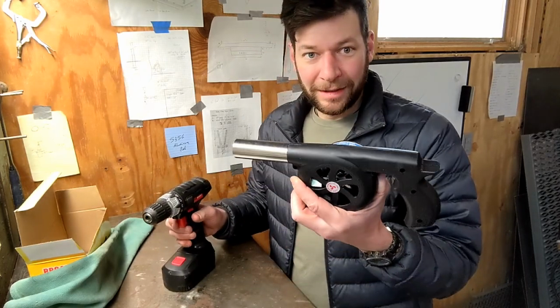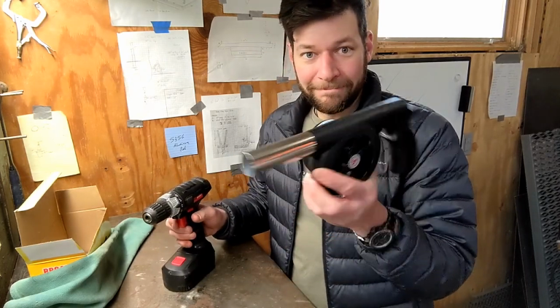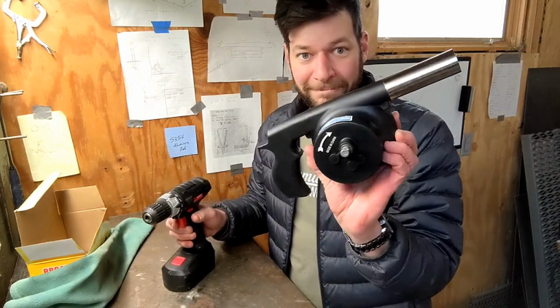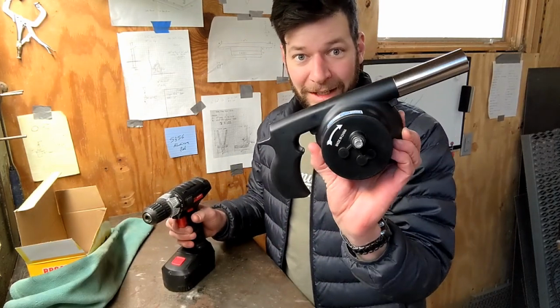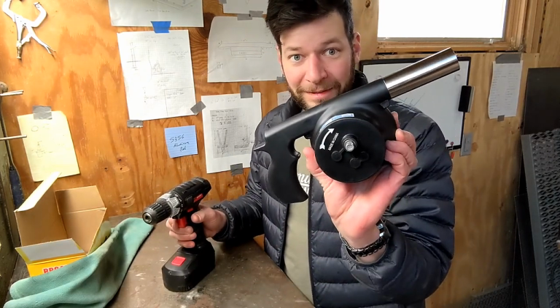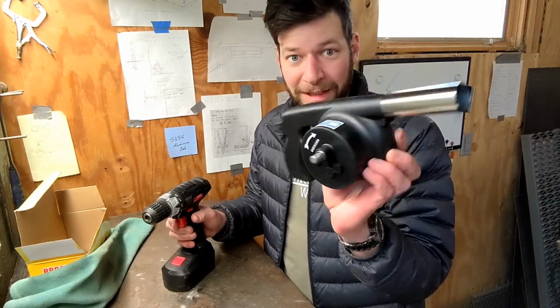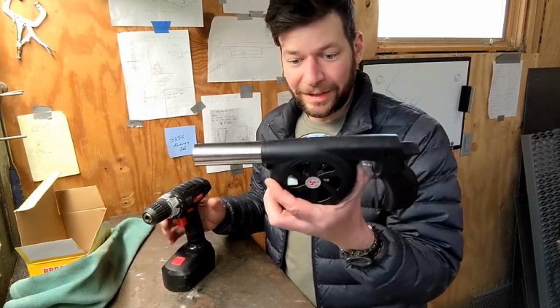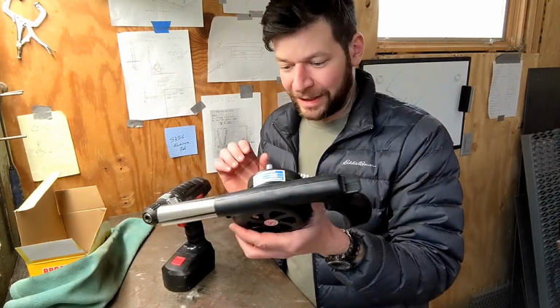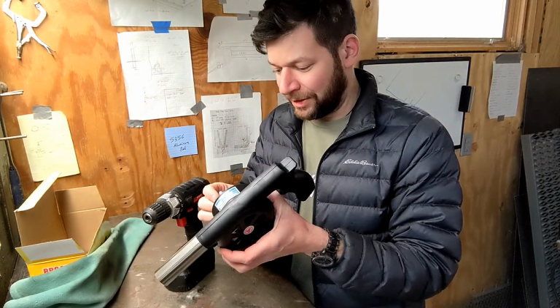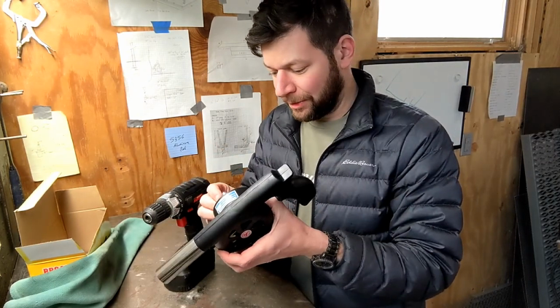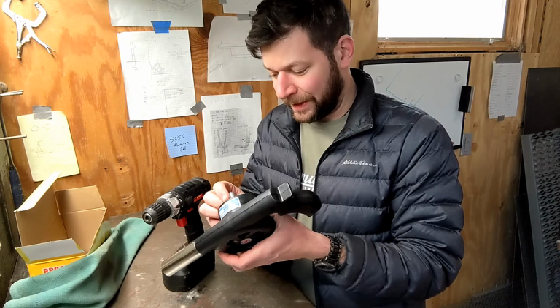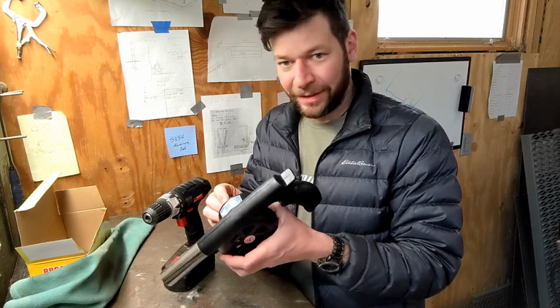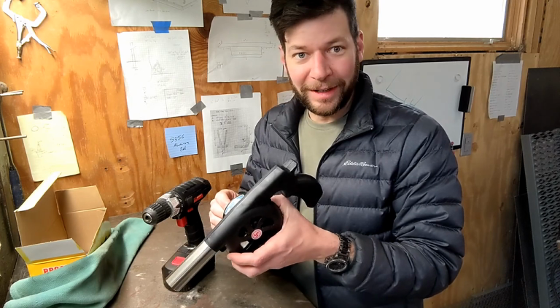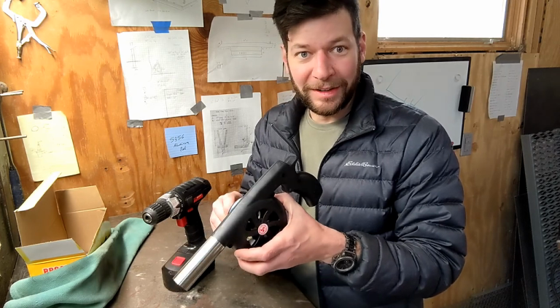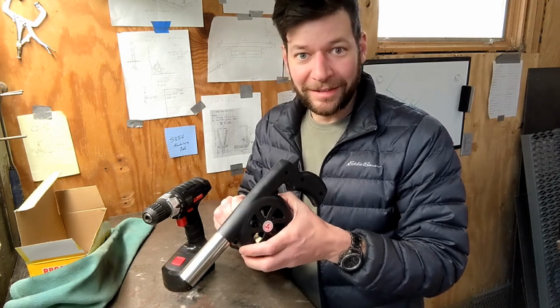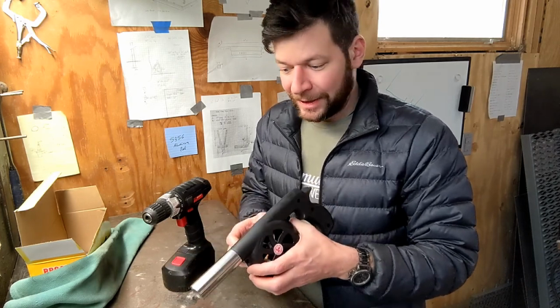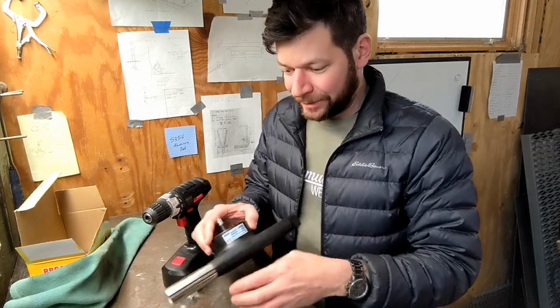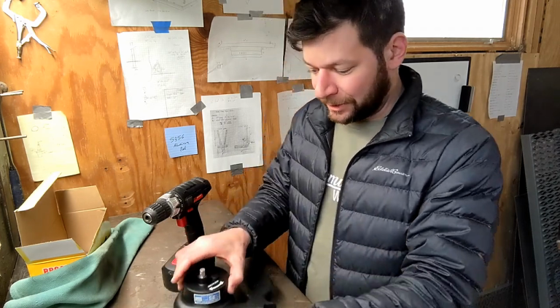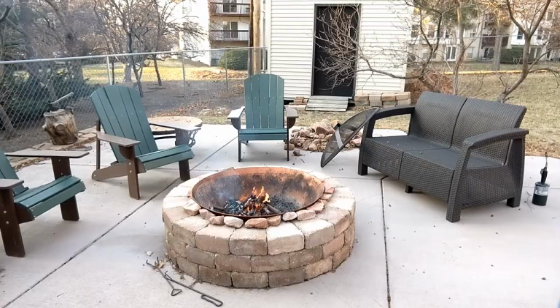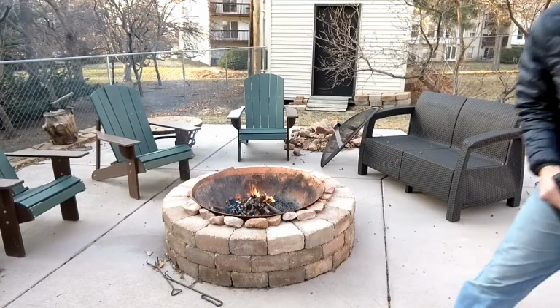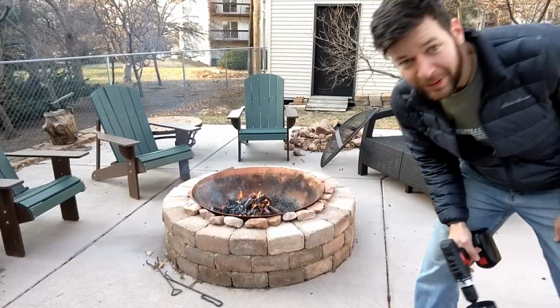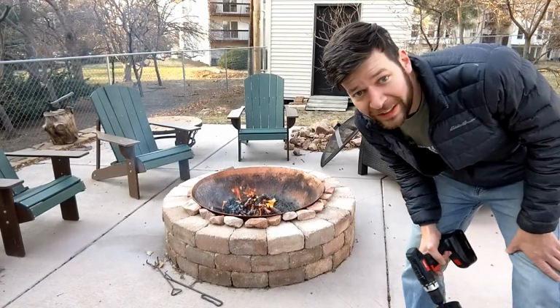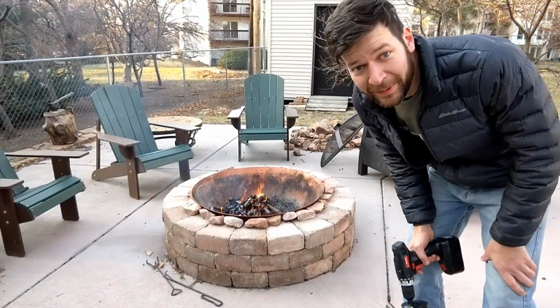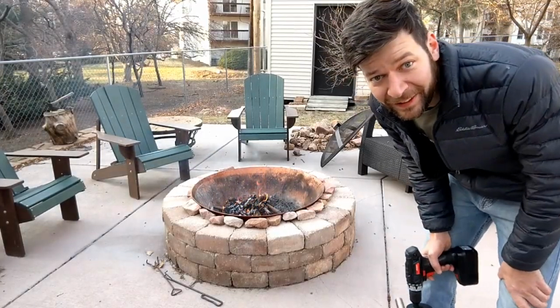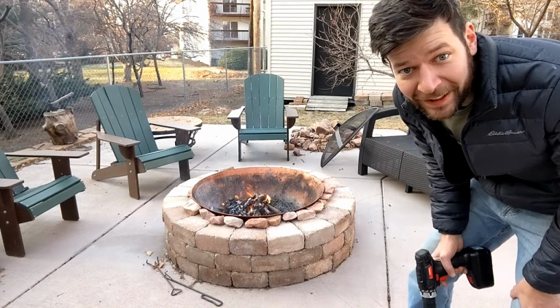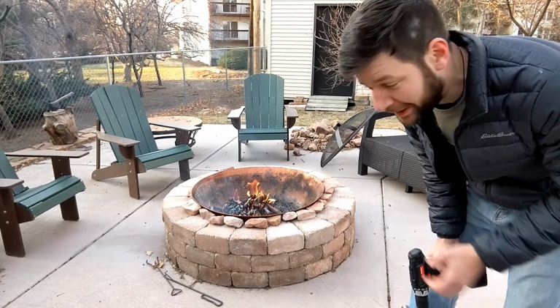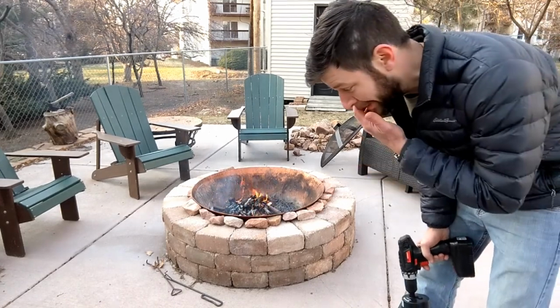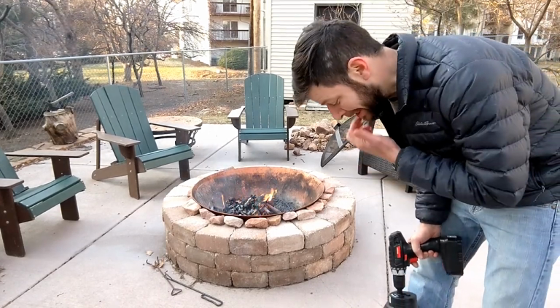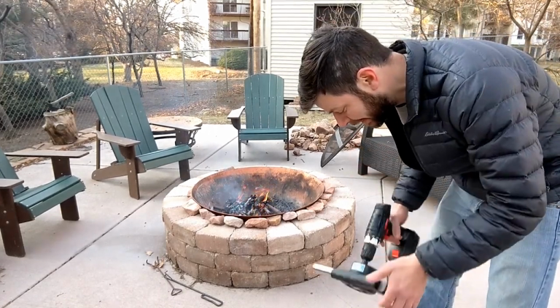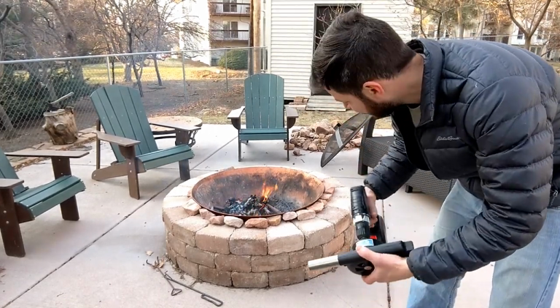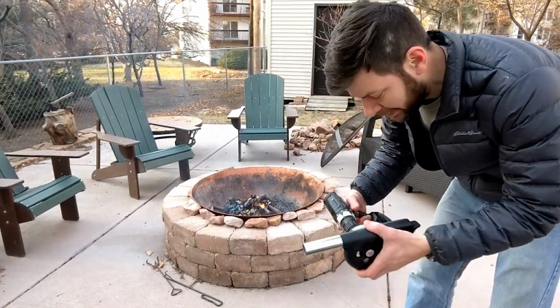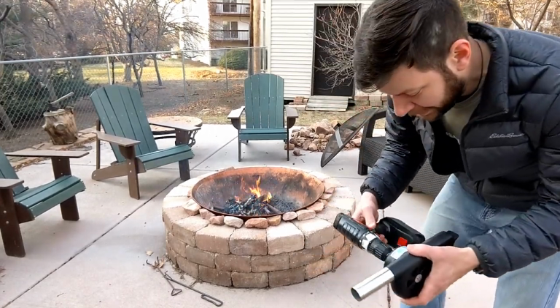I would go out and show you with fire, but I don't have a fire going right now. Actually, I changed my mind — it's really nice out, so why not get a fire started? Let me show you real quick.